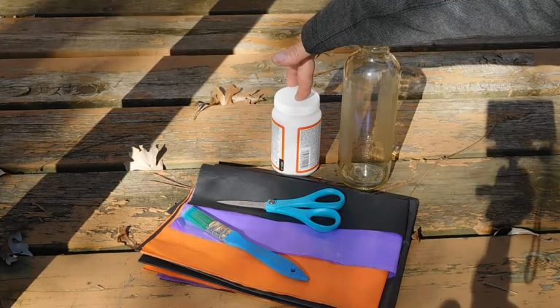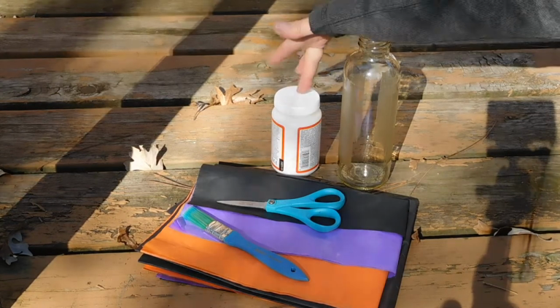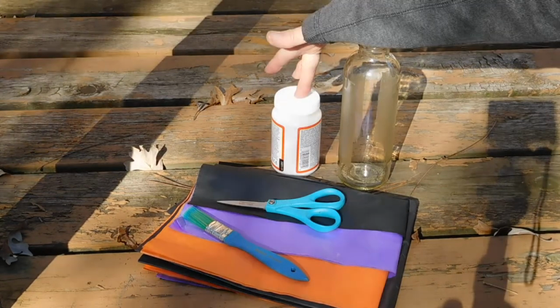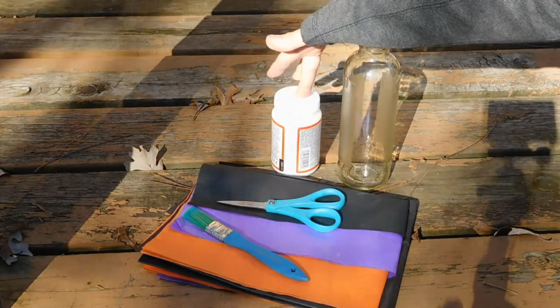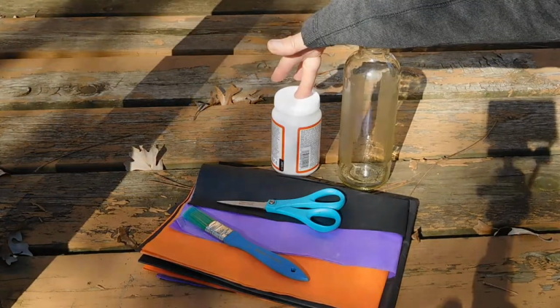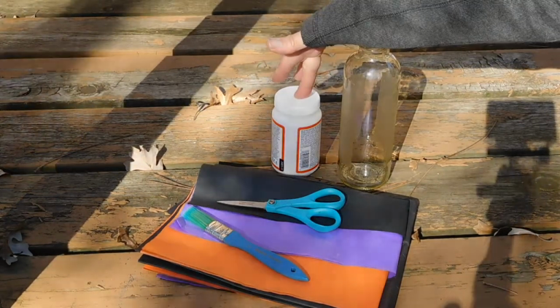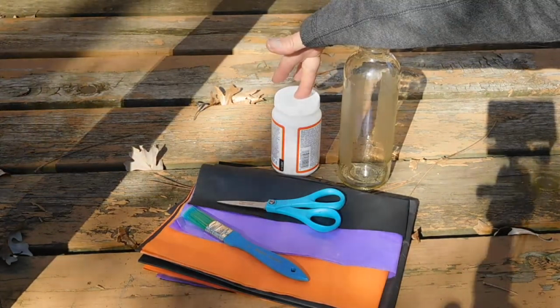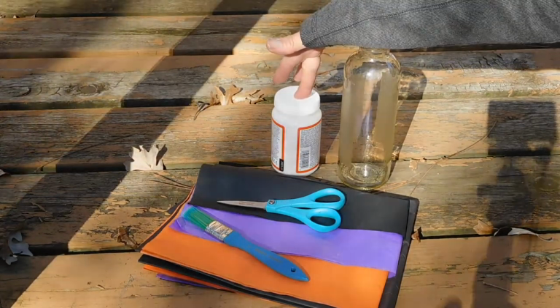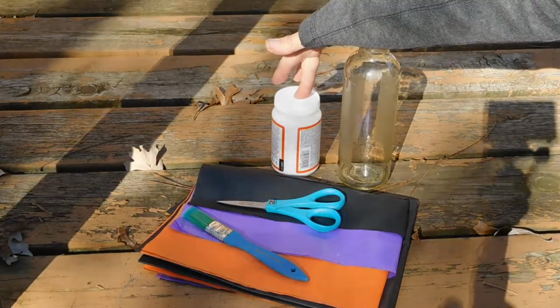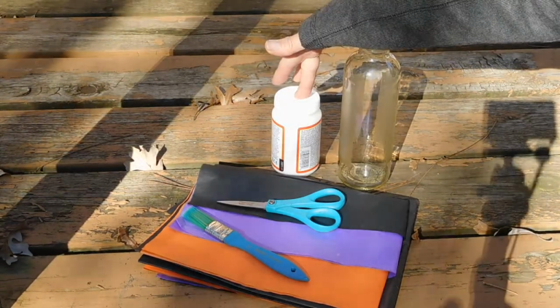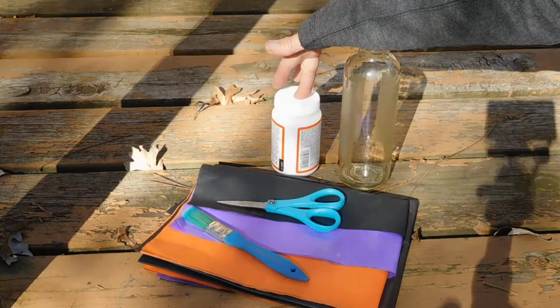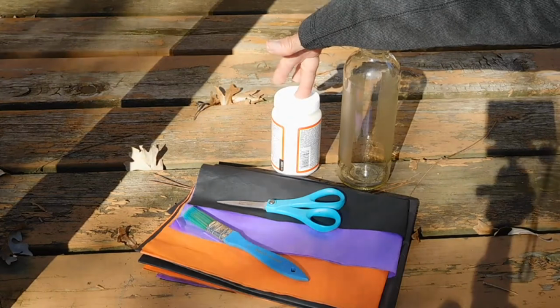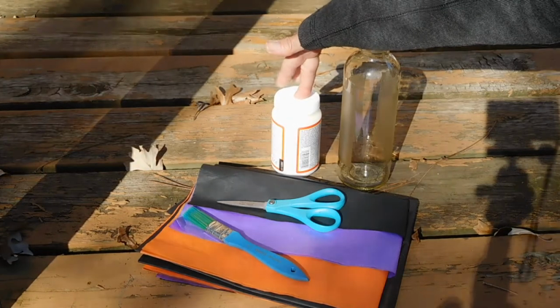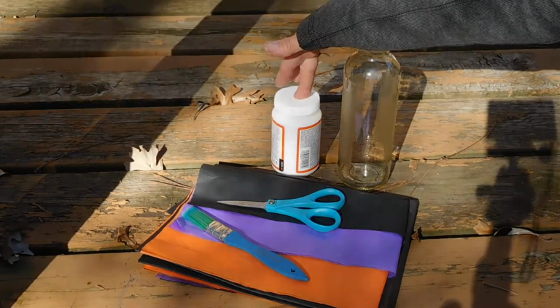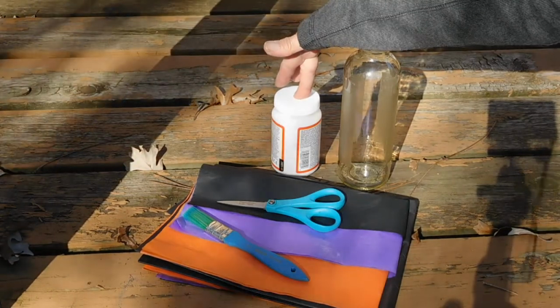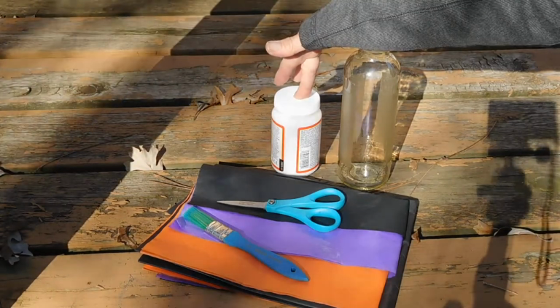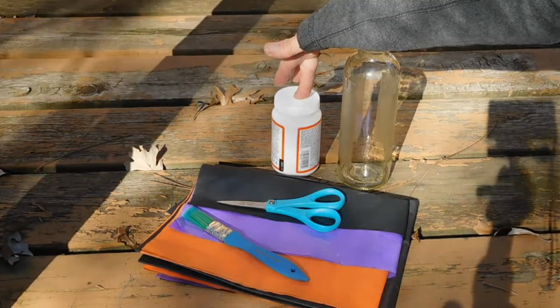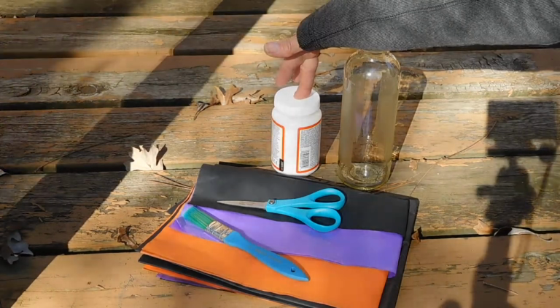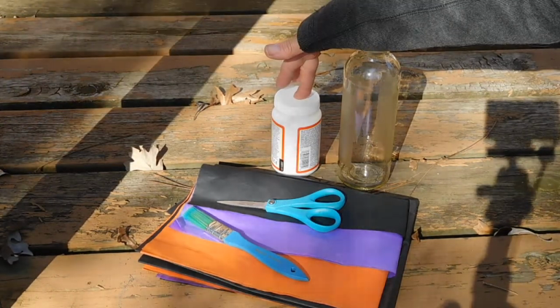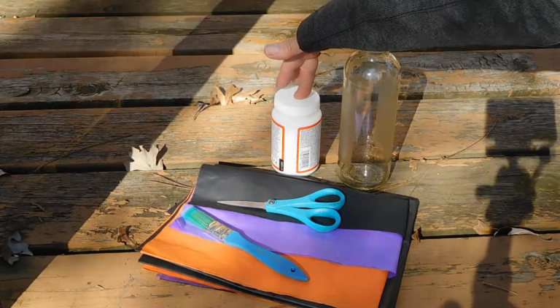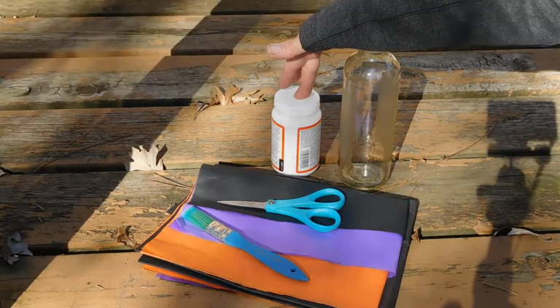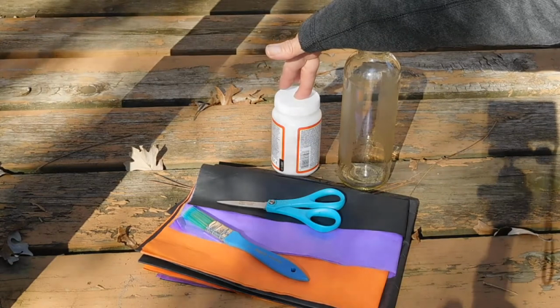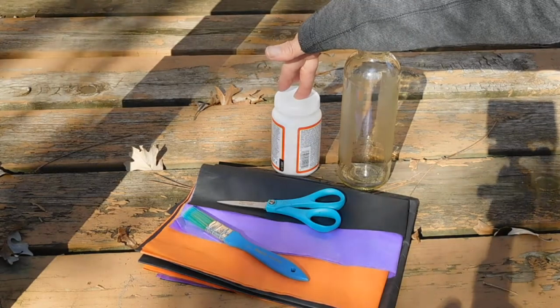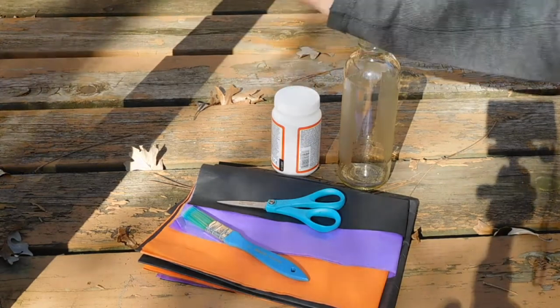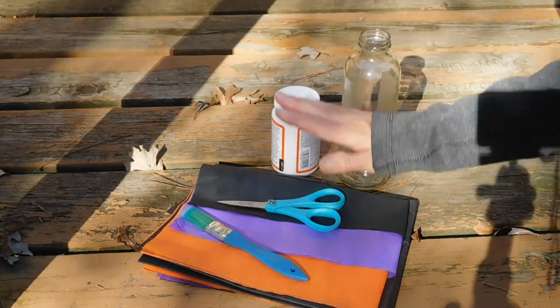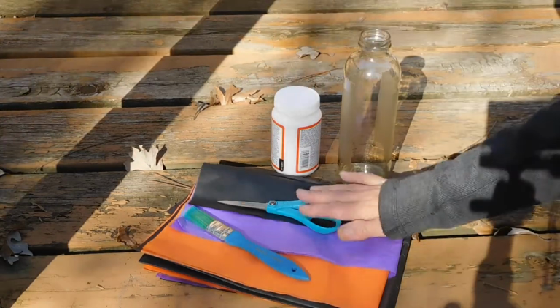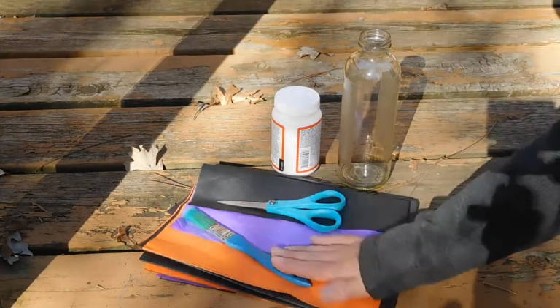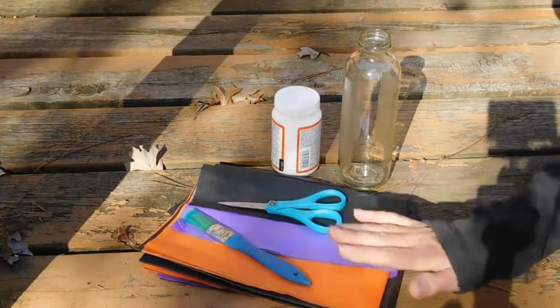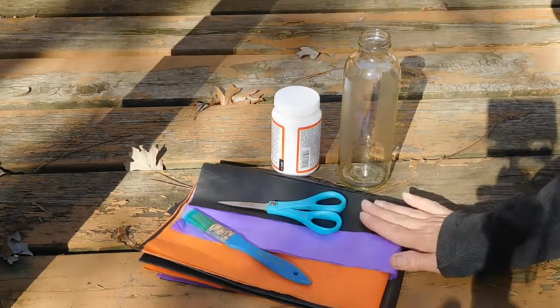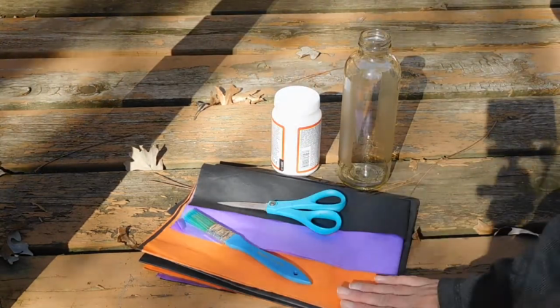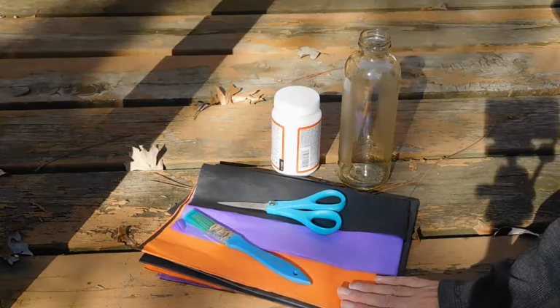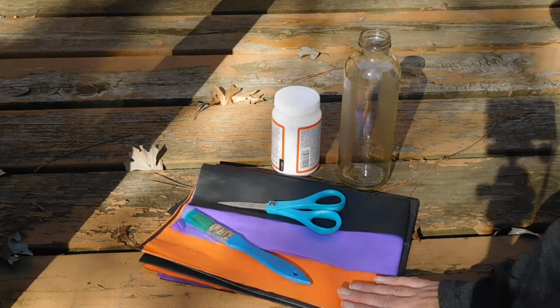I've got a decoupage medium. Basically to do this all you need to do is mix some school glue with a little water to thin it out and make it easier to paint on. I've got the scissors, the paintbrush, and the tissue paper.